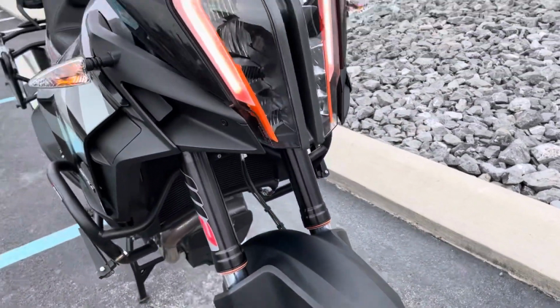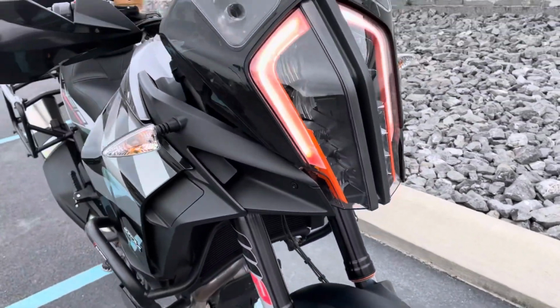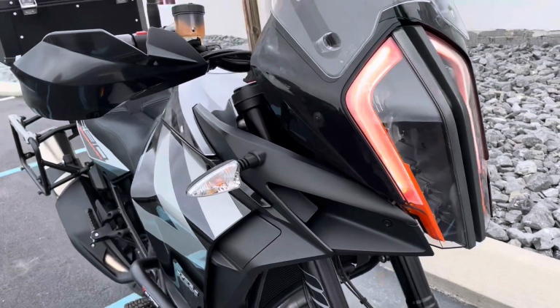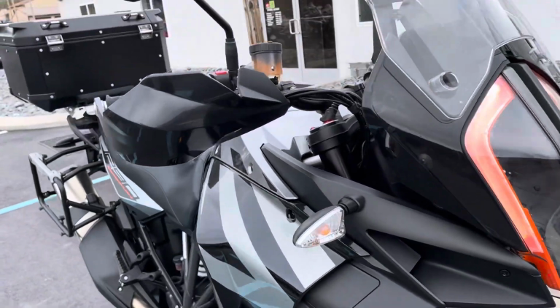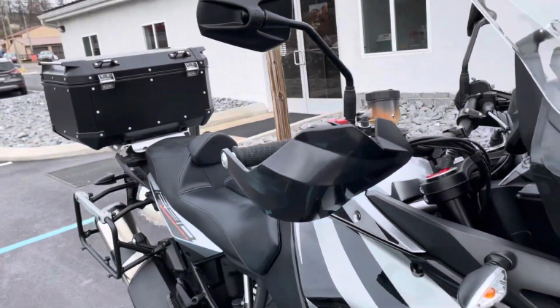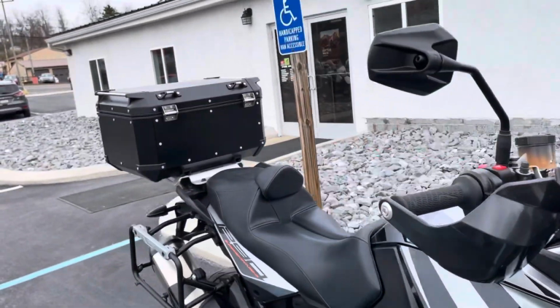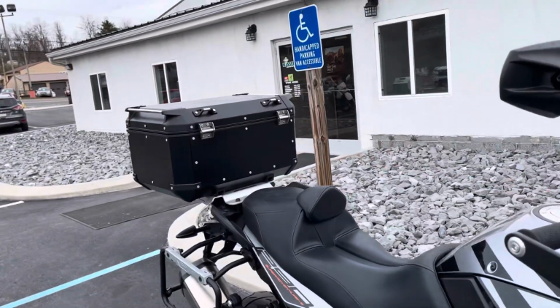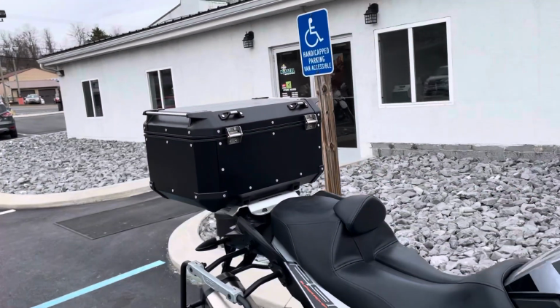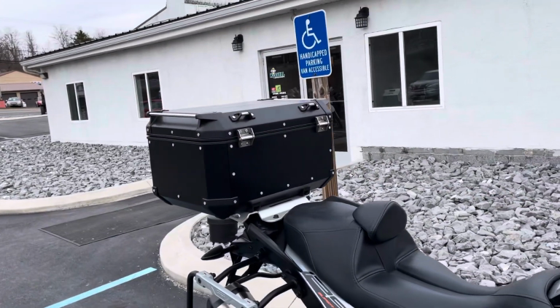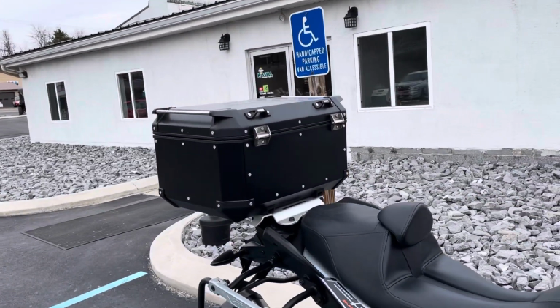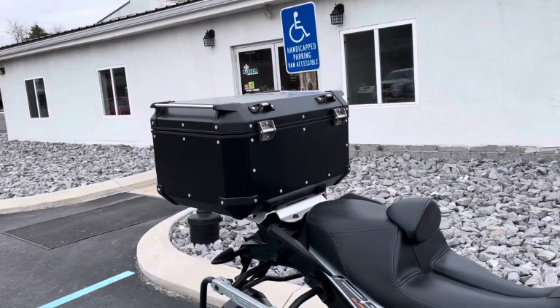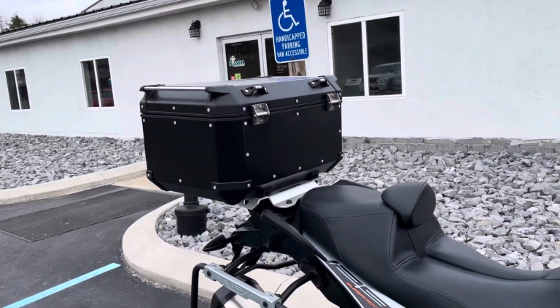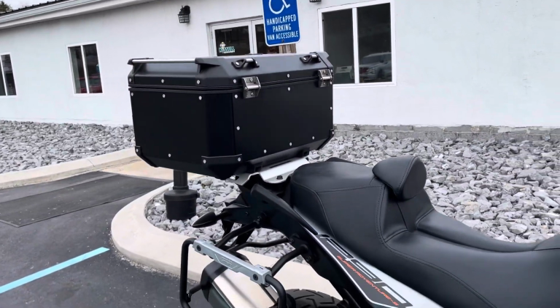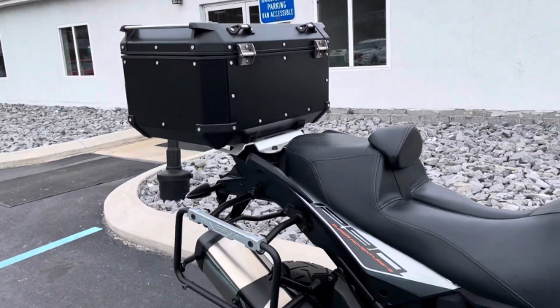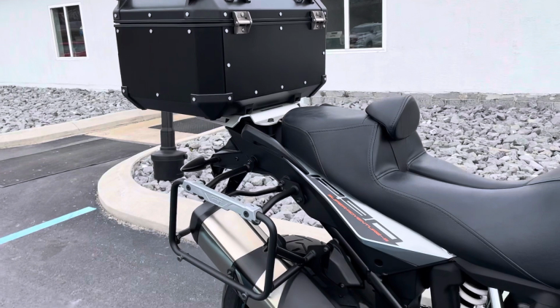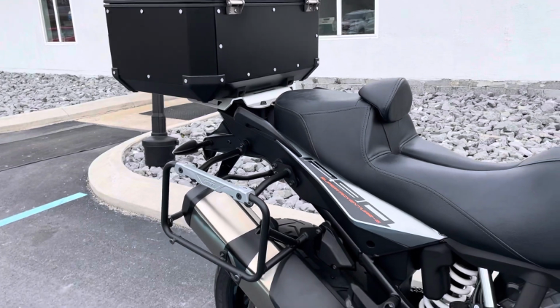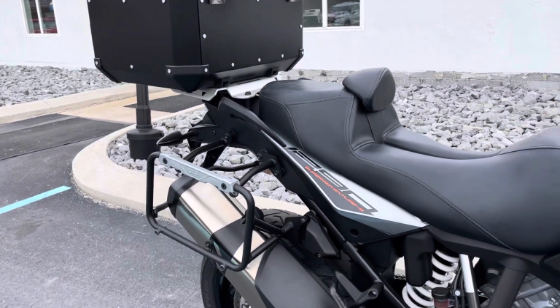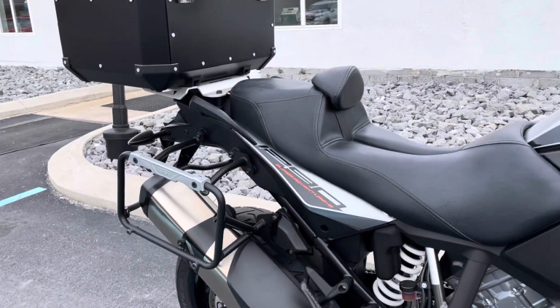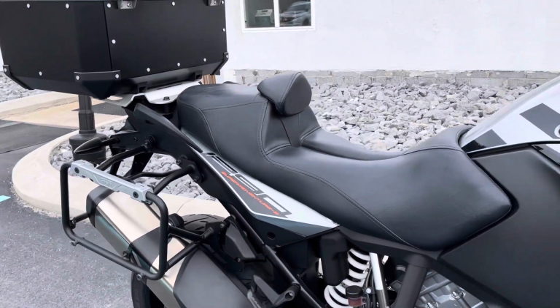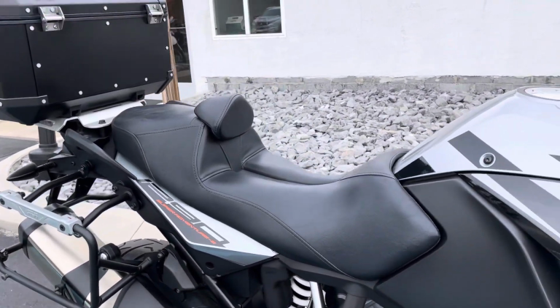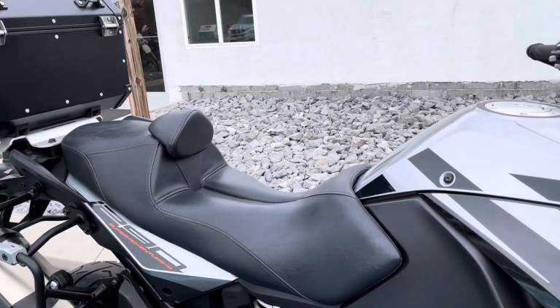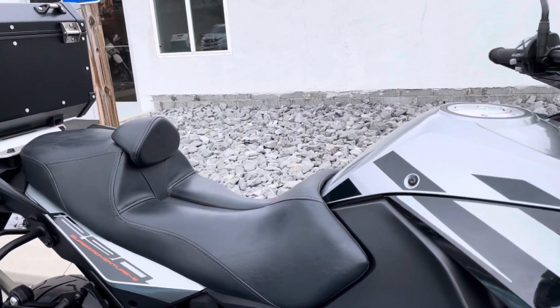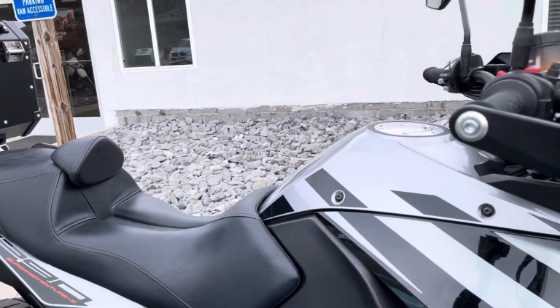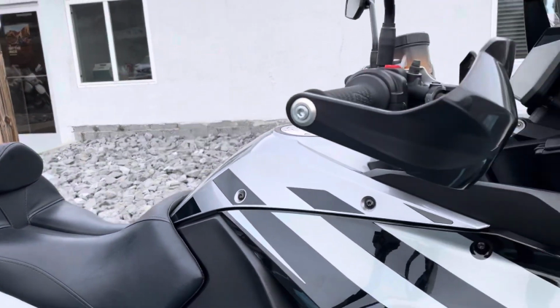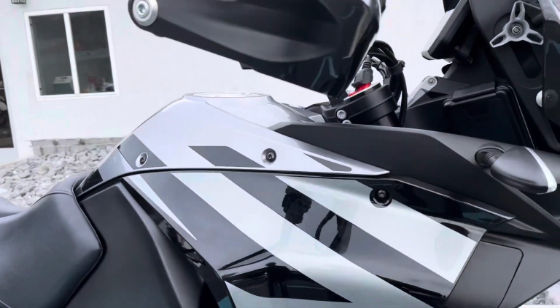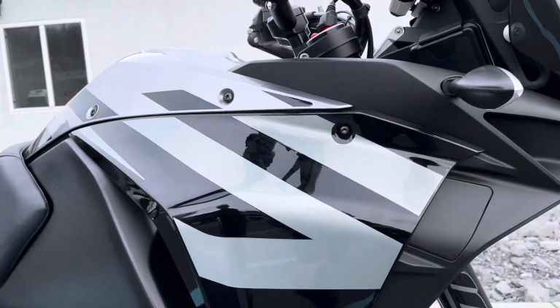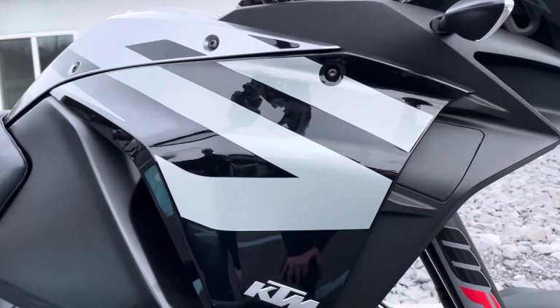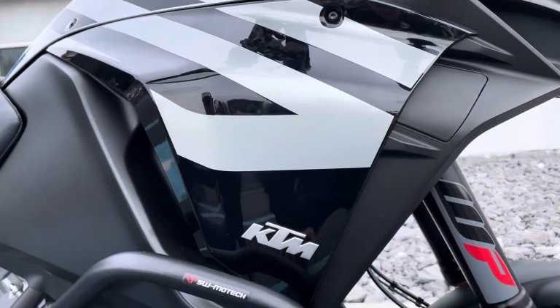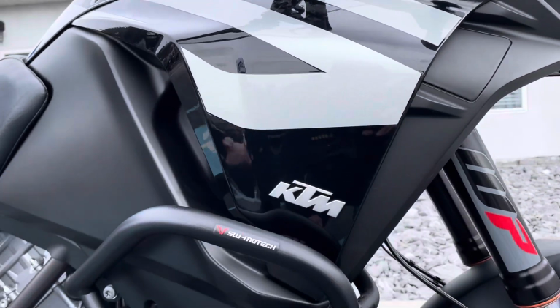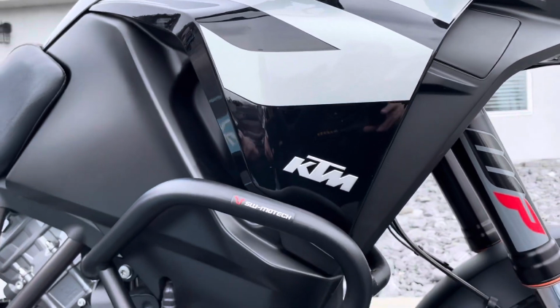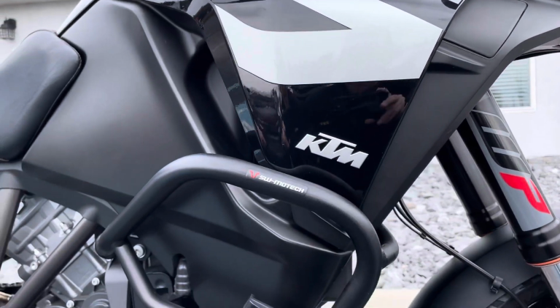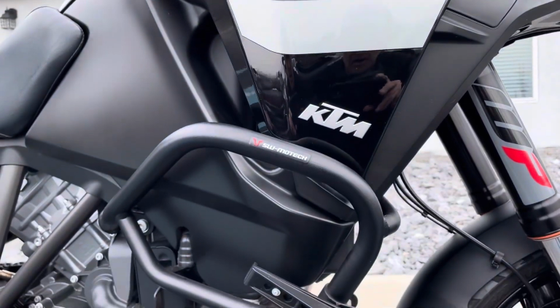Some nice extras including a TV aluminum top case, TV side bag rack, saddle and saddle, and SW Motech engine guards.